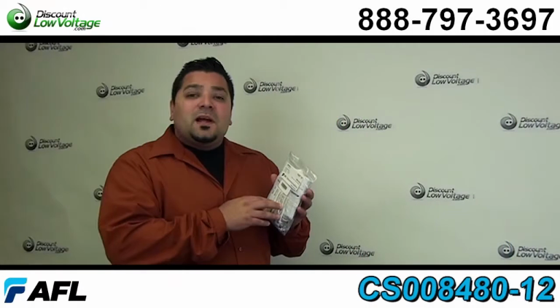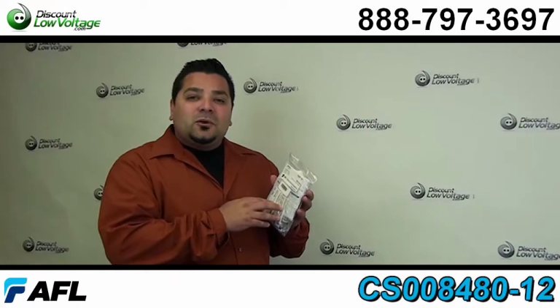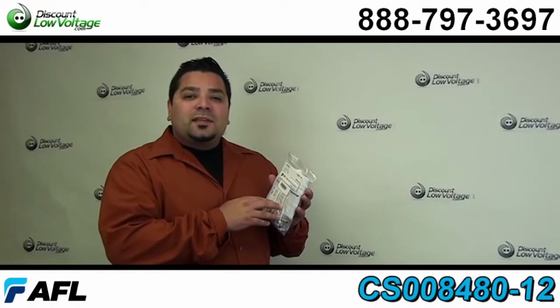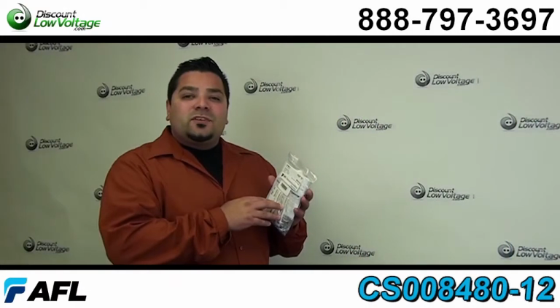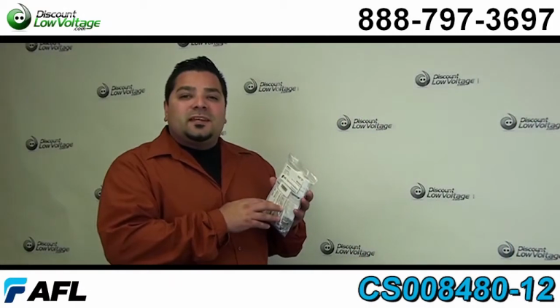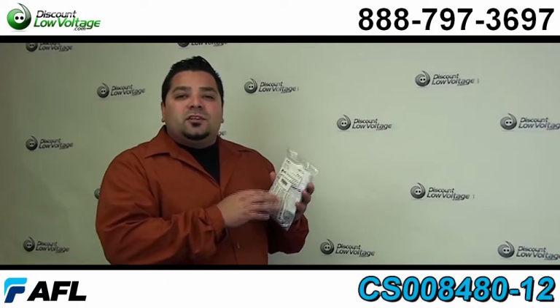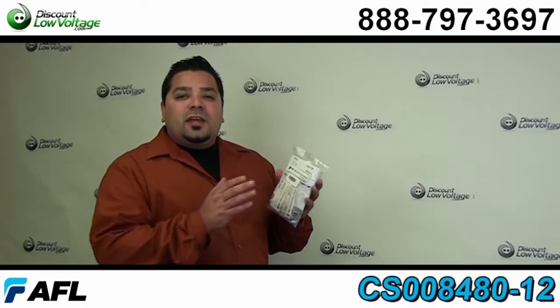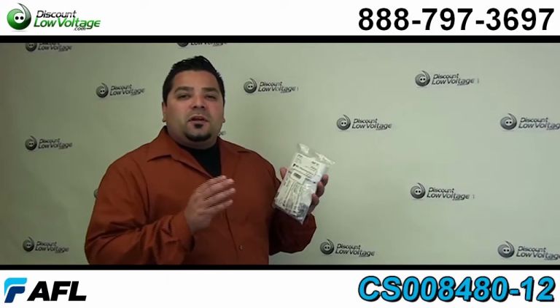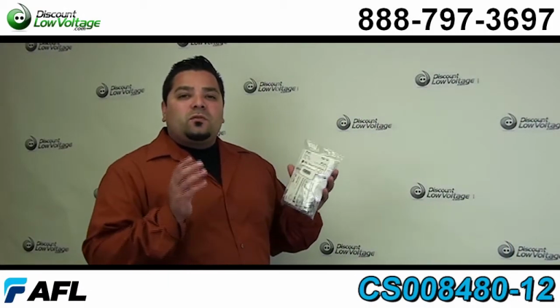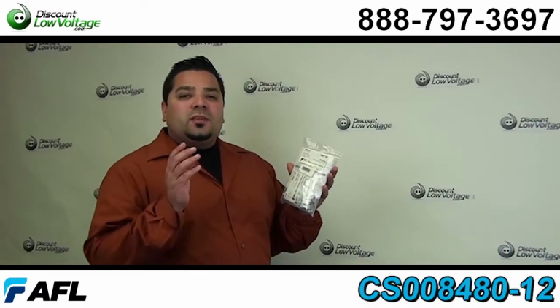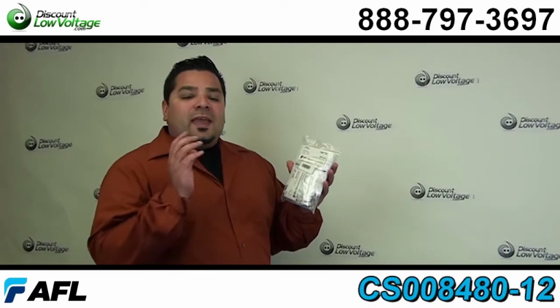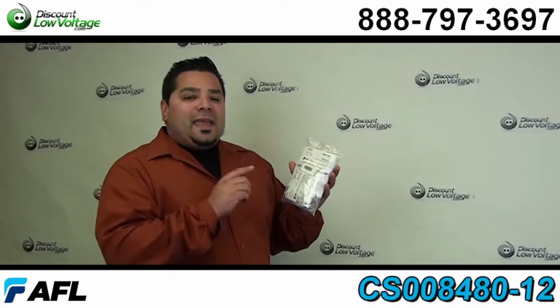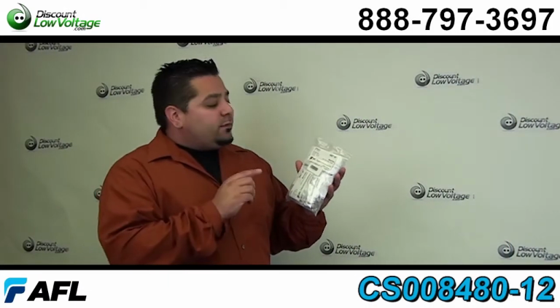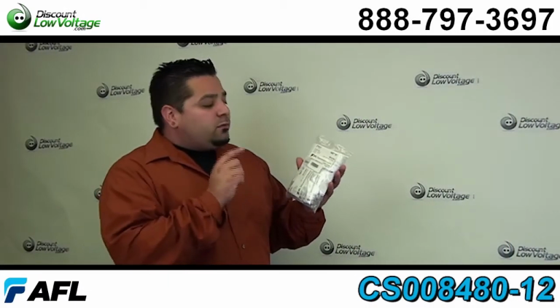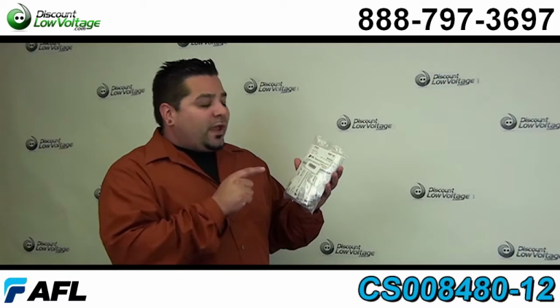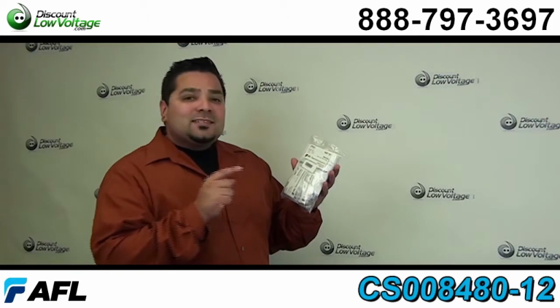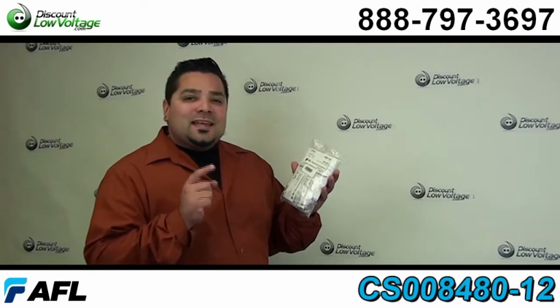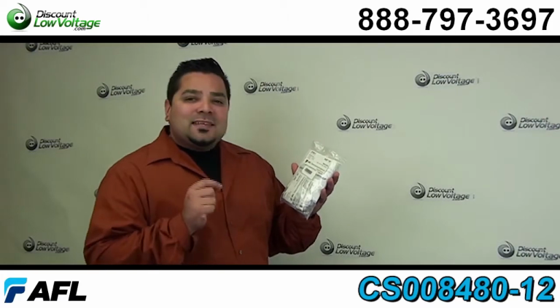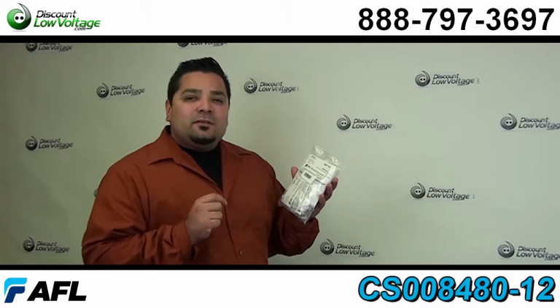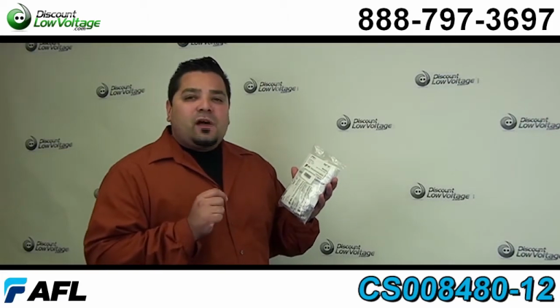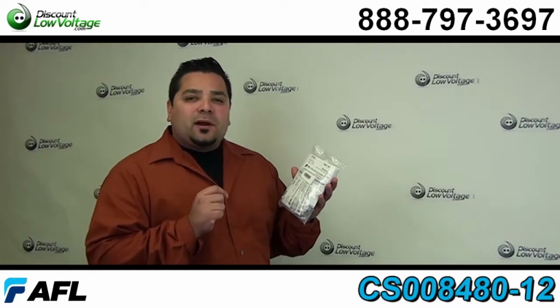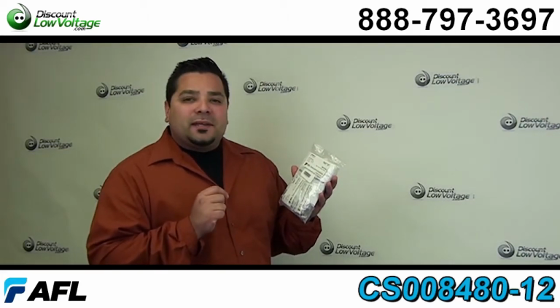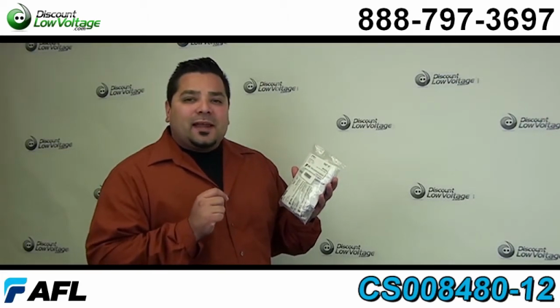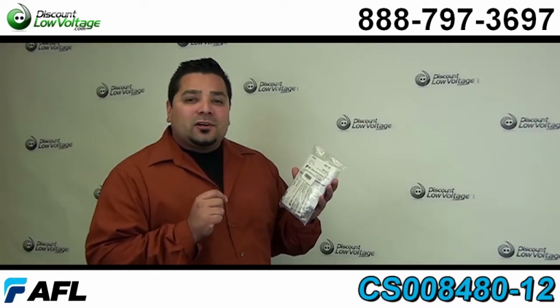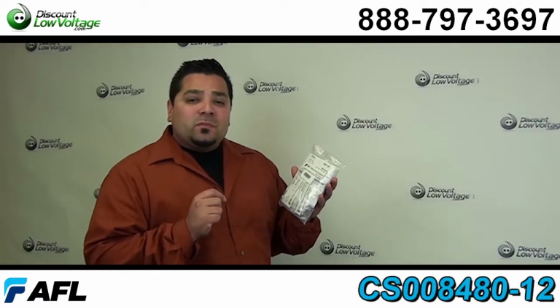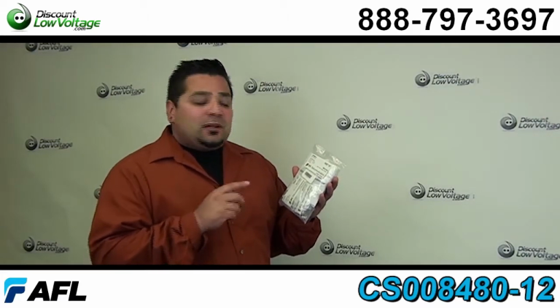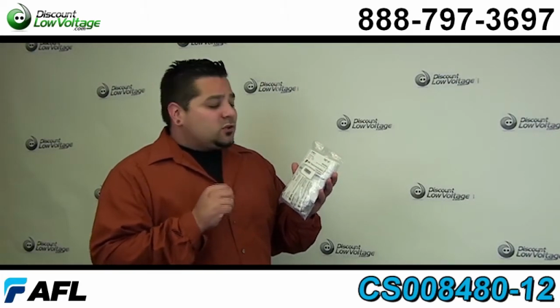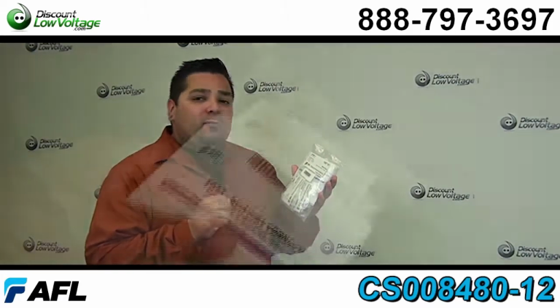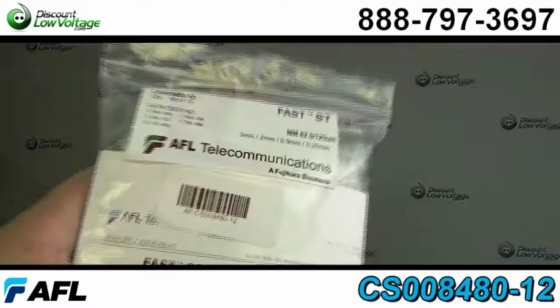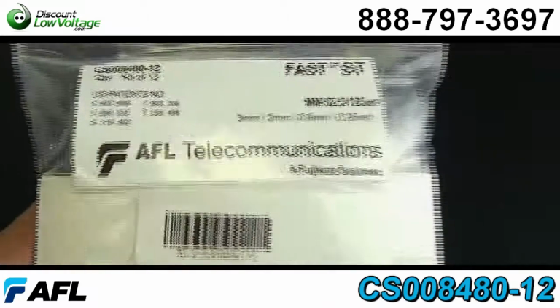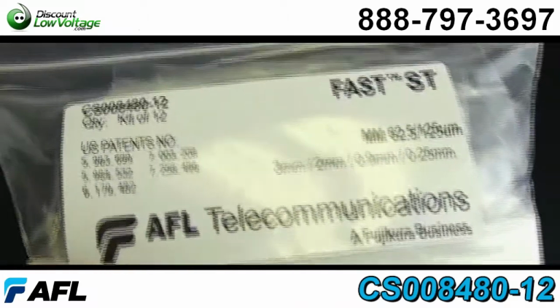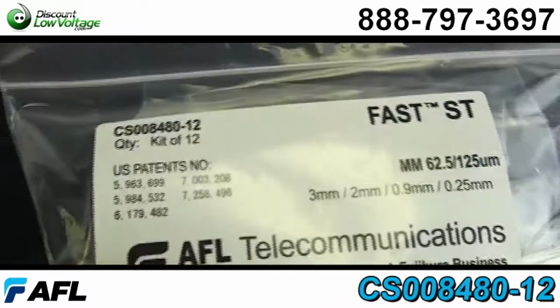Hello and thanks for visiting. Today we're going to go over the AFL FASST fiber optic connector. Now let's crack one open and take a look.